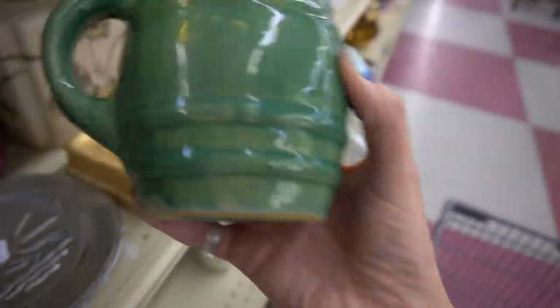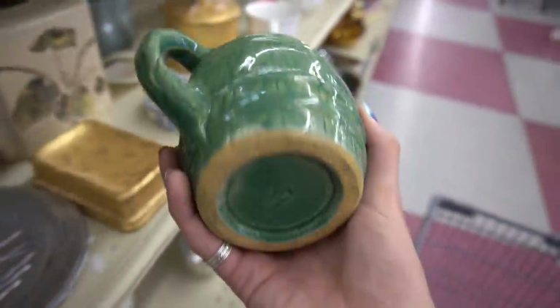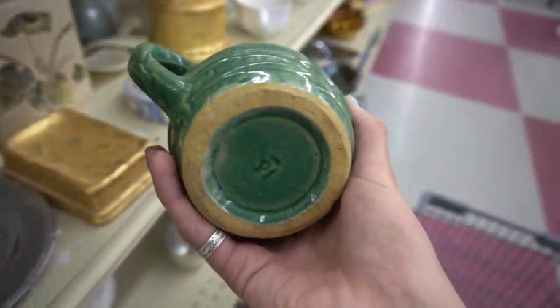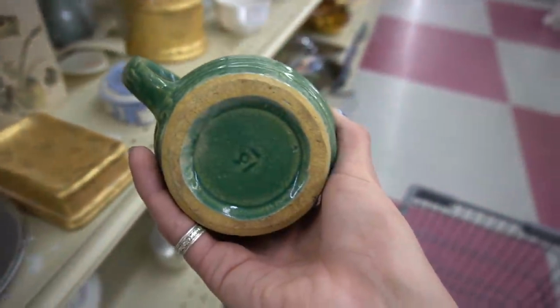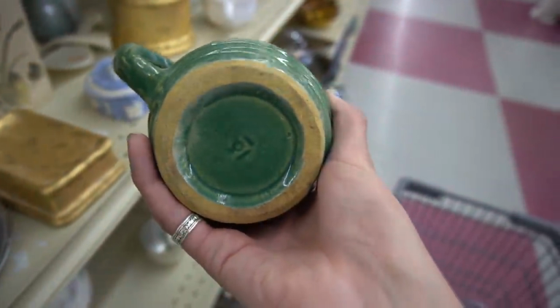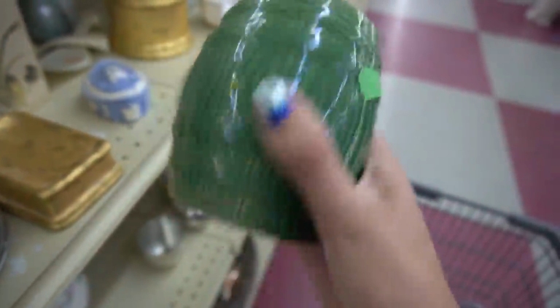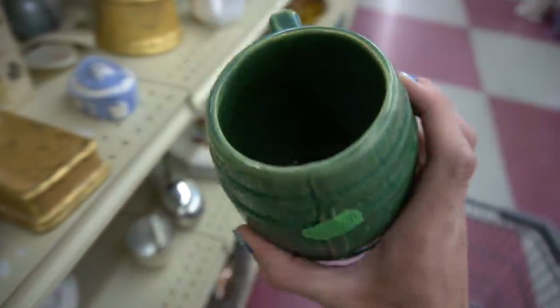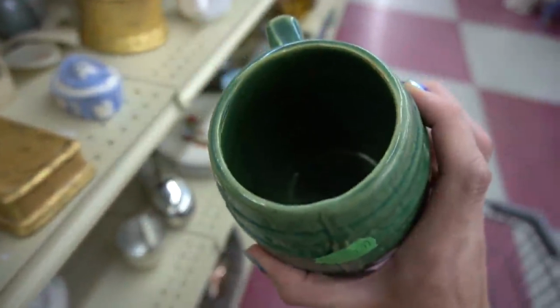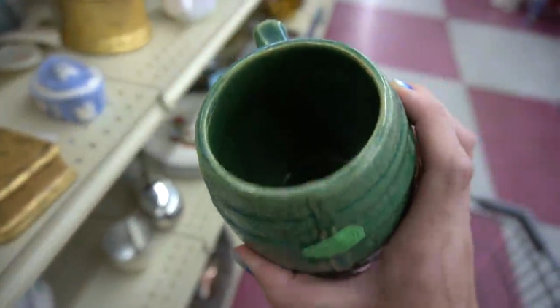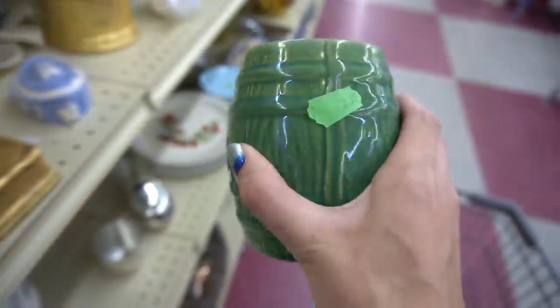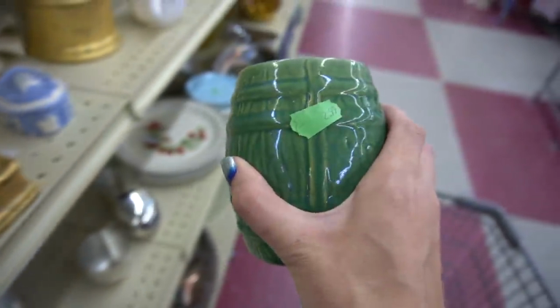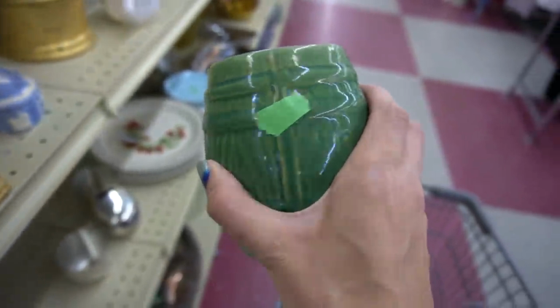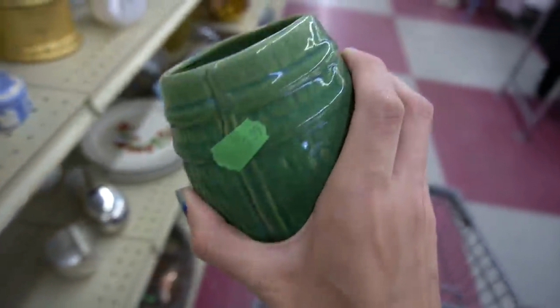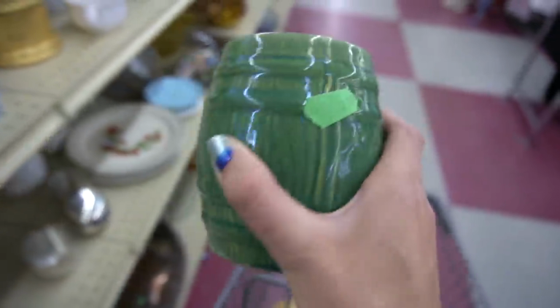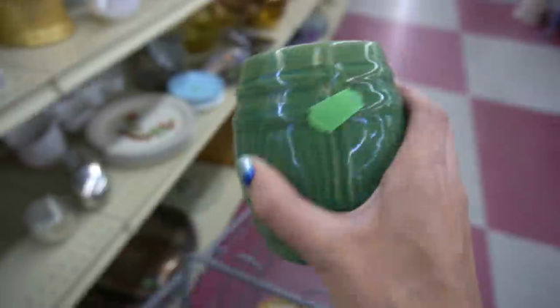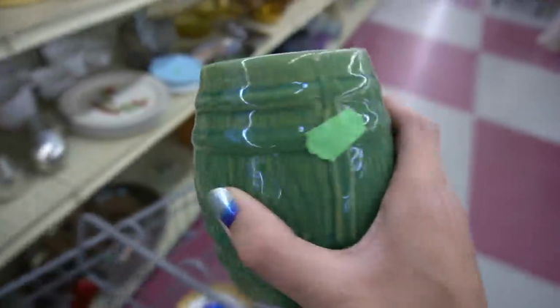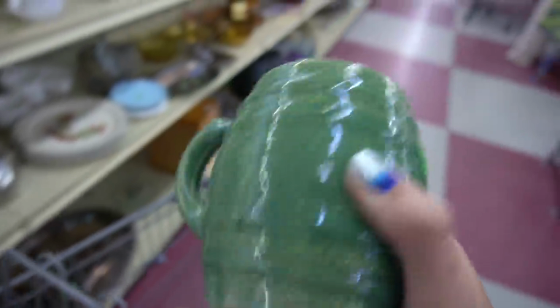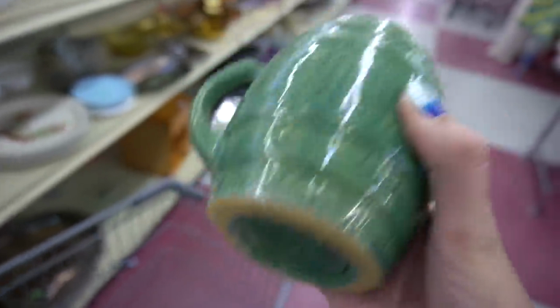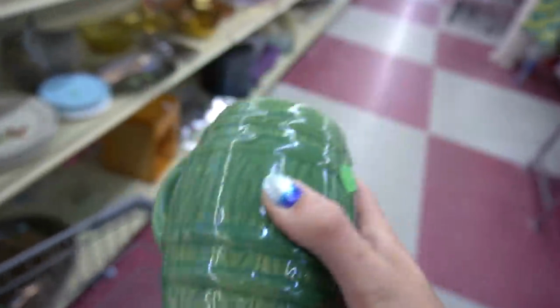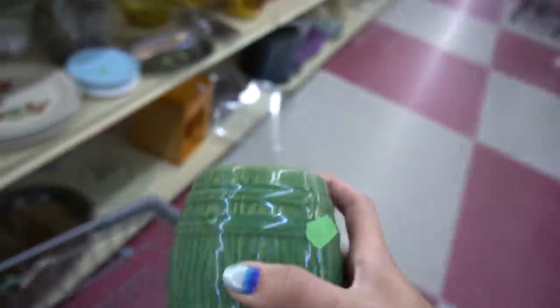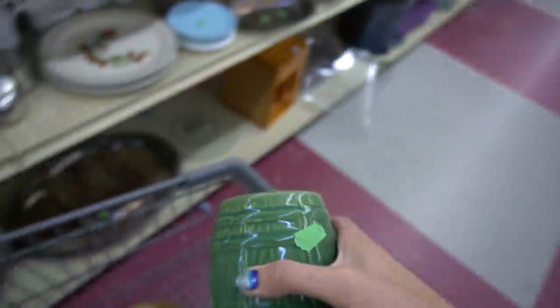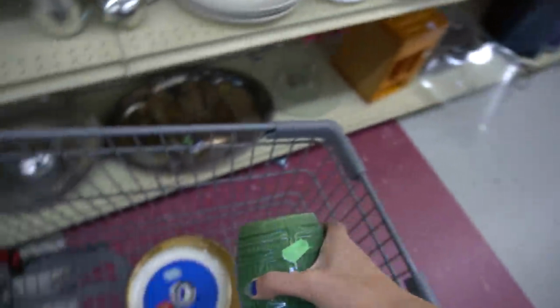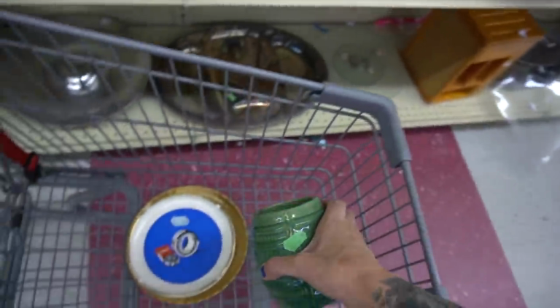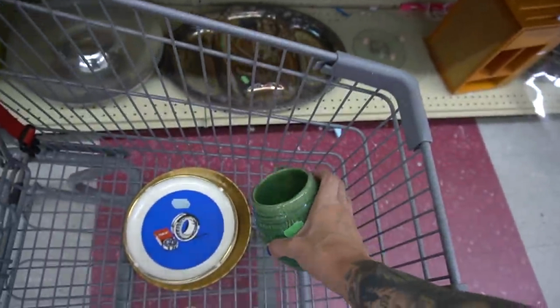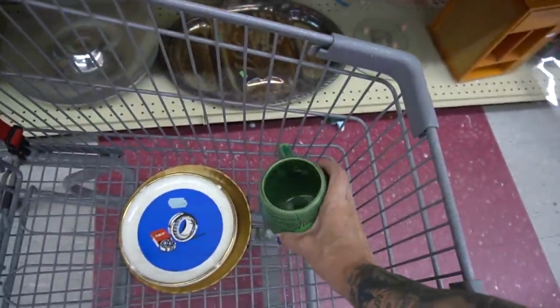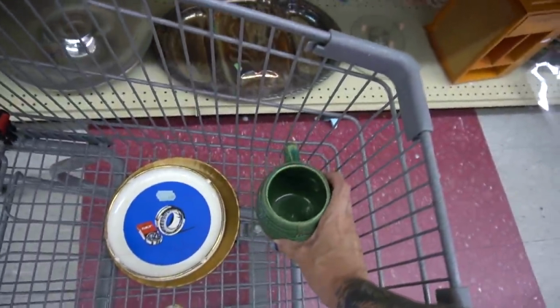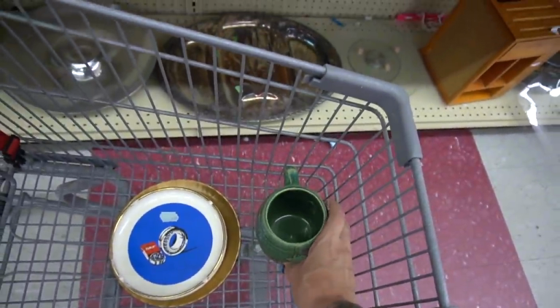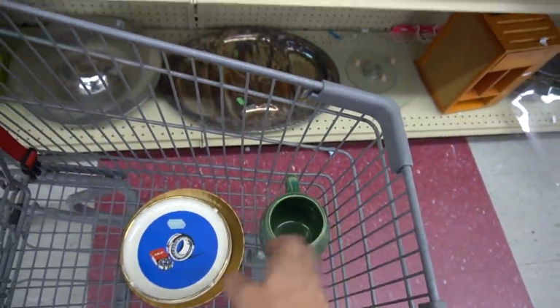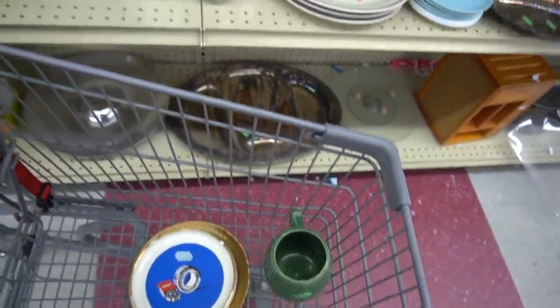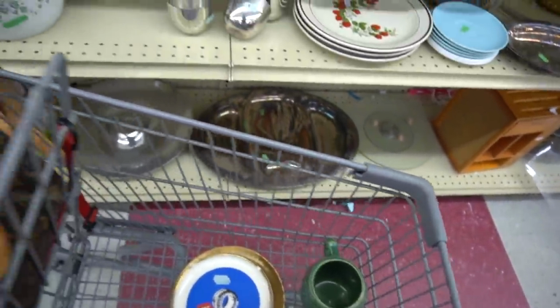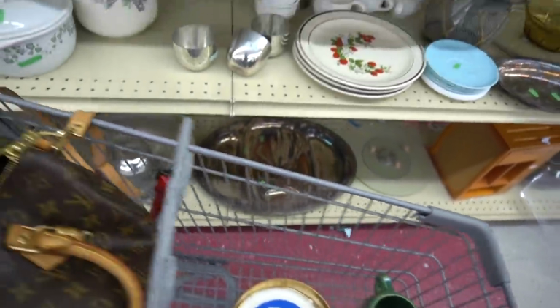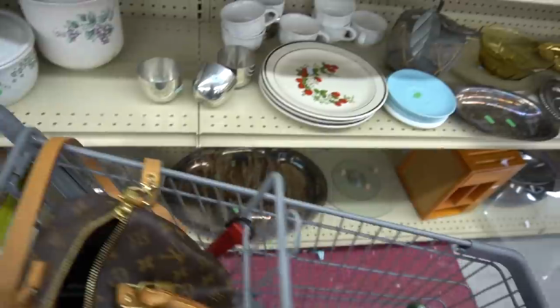This is exciting — this is a McCoy barrel mug. It's early McCoy, probably 1920s. Super stoked about that. I got really excited about that.